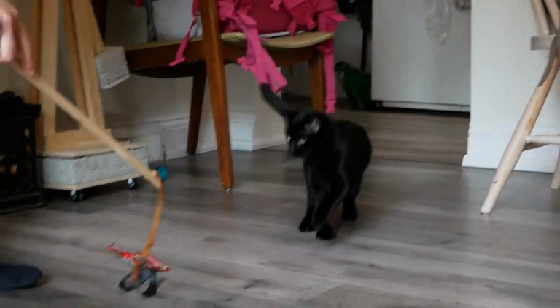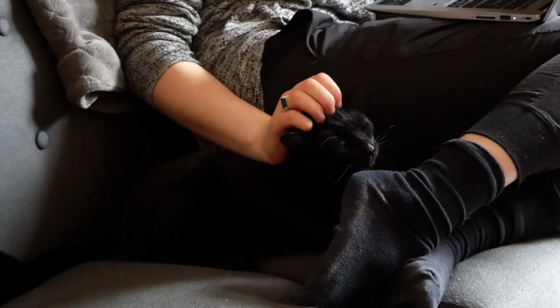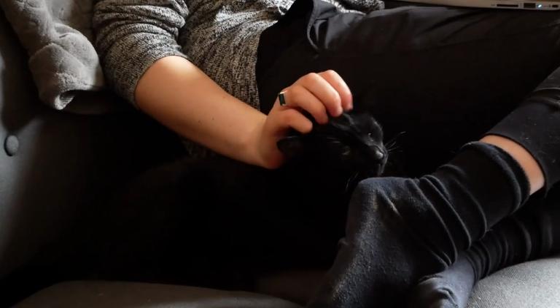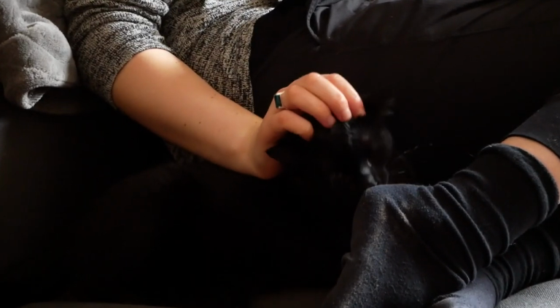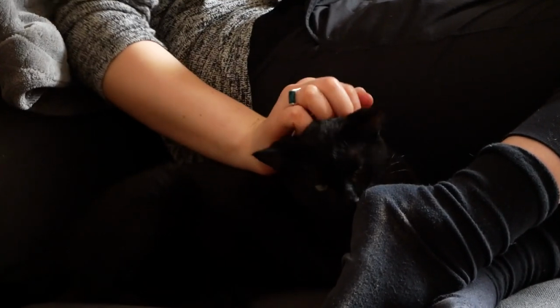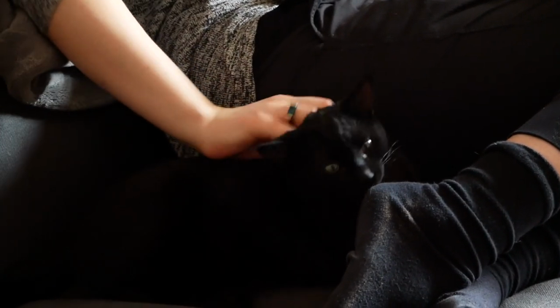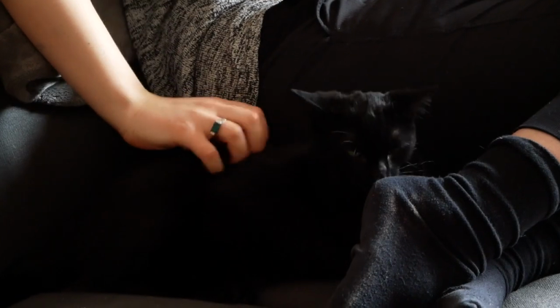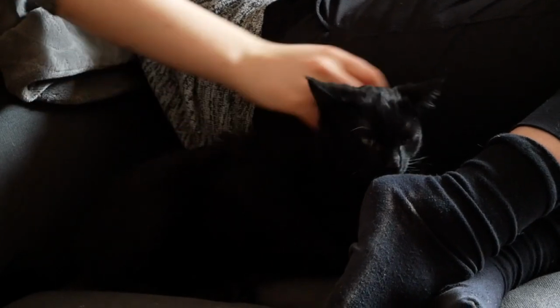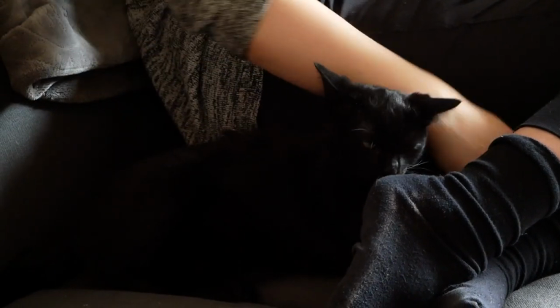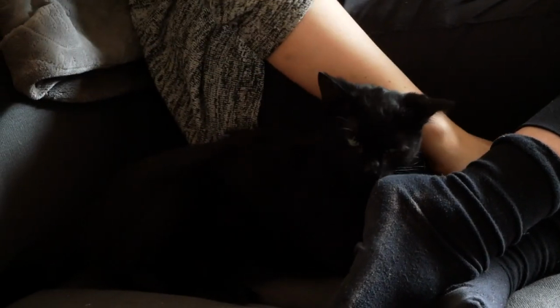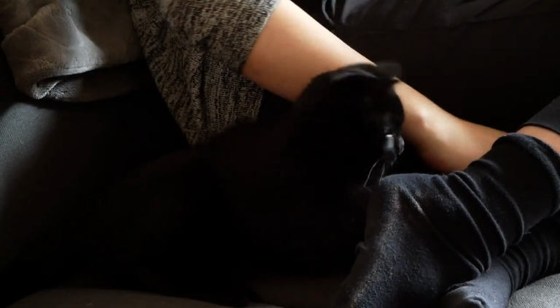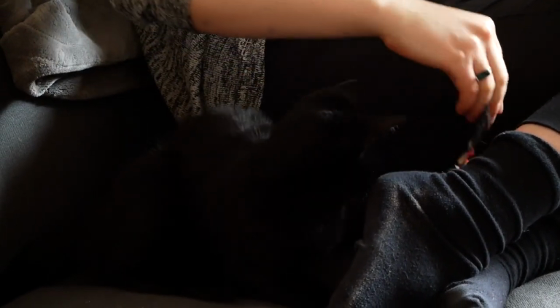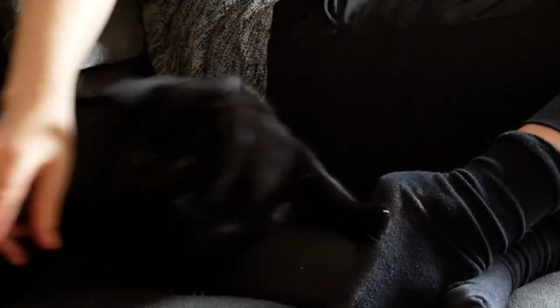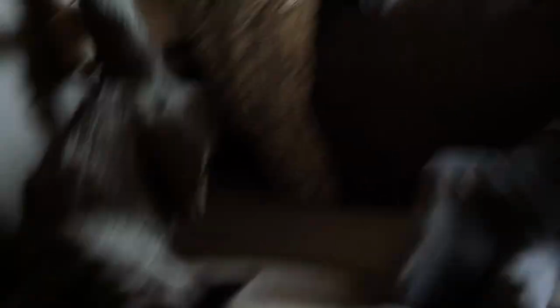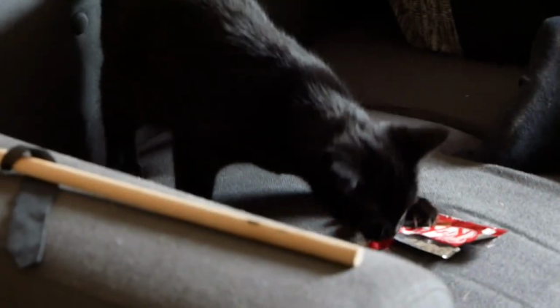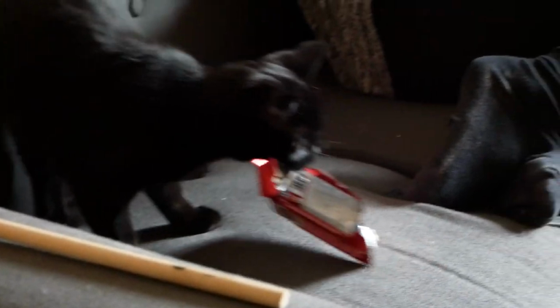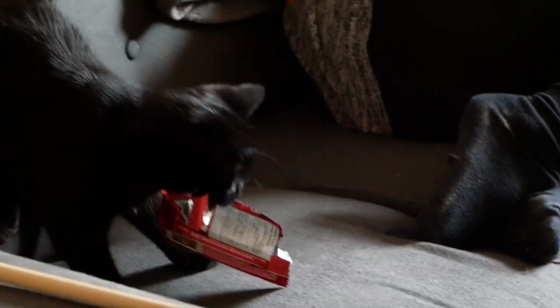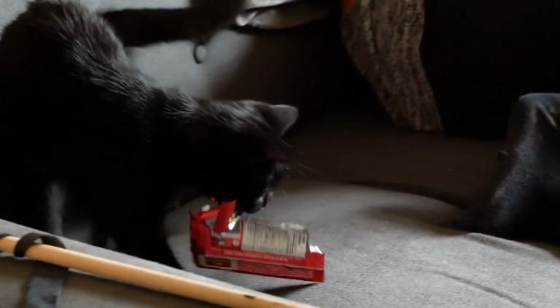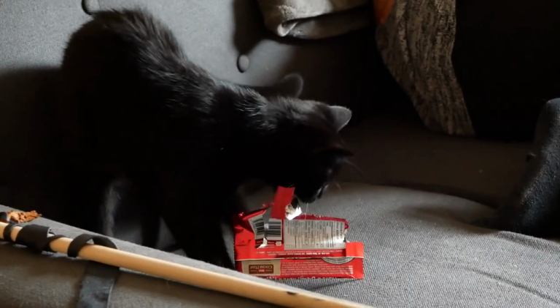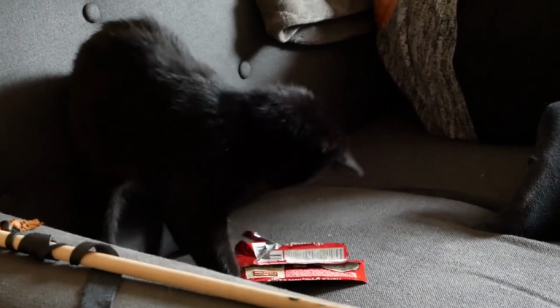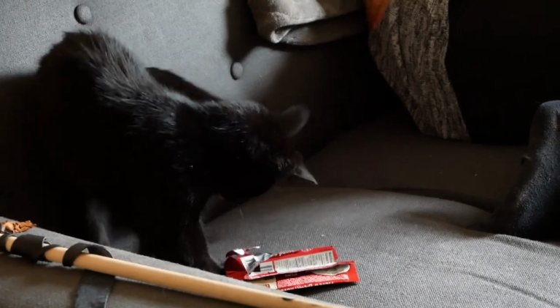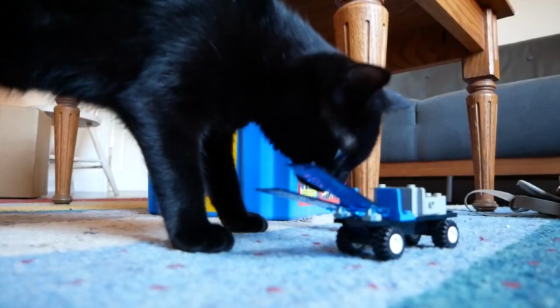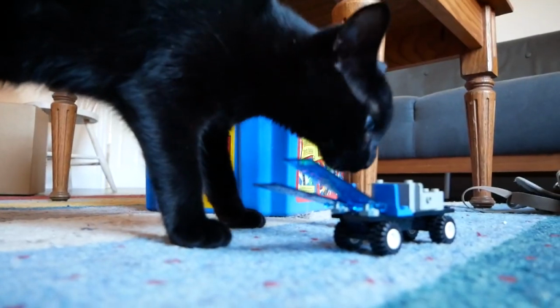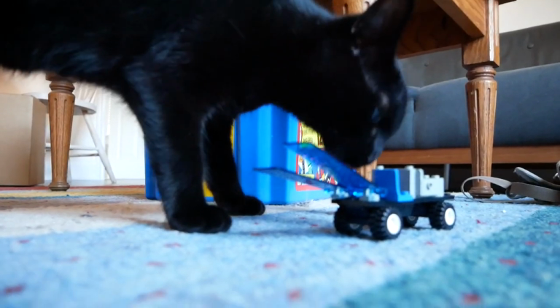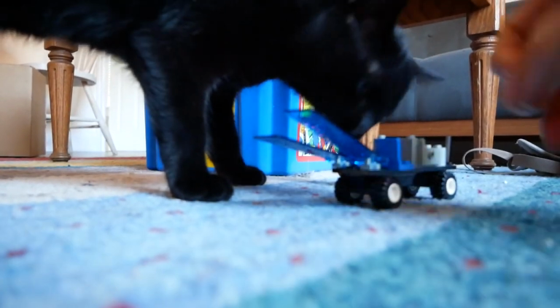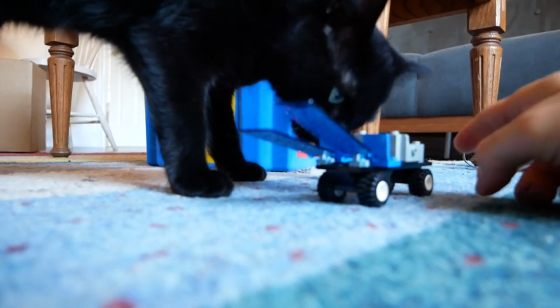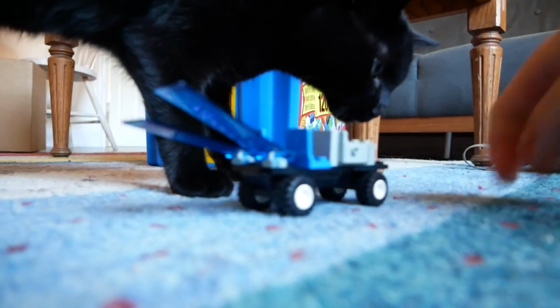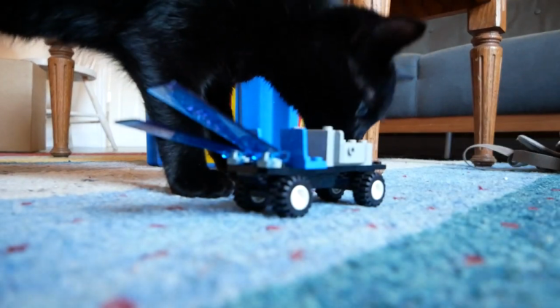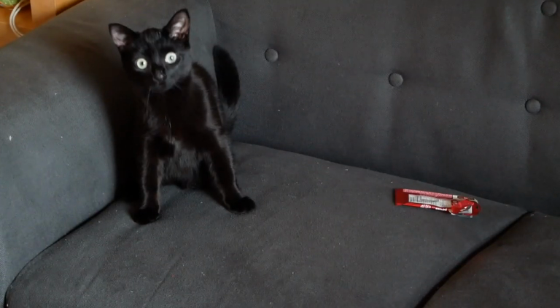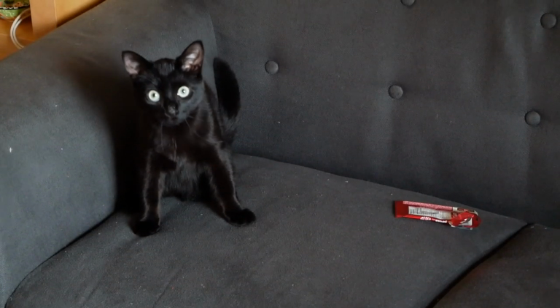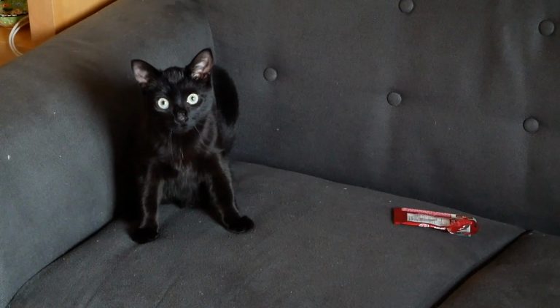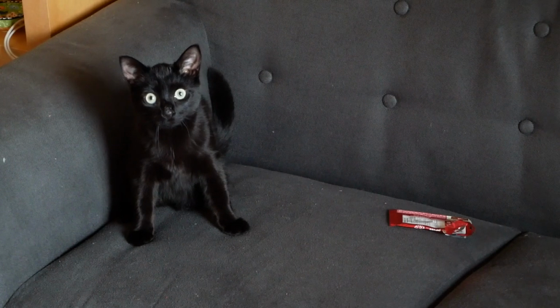Penny is seven months old, loves playing with Kit Kat wrappers, is super curious and very loving. There are so many new things for her to explore in our apartment, but as you might have guessed, I have a few projects planned for Penny.